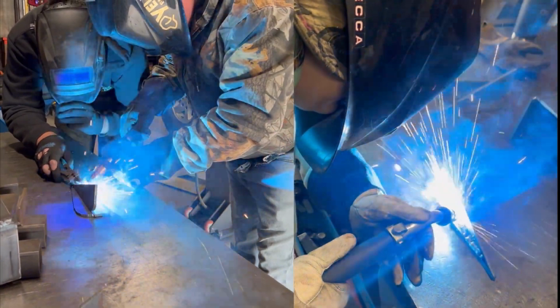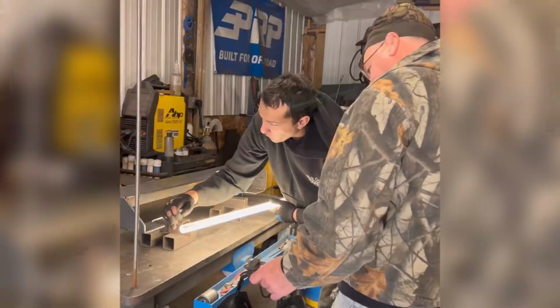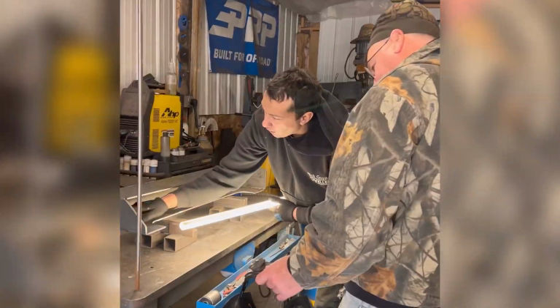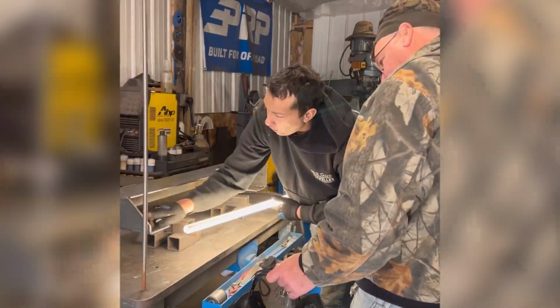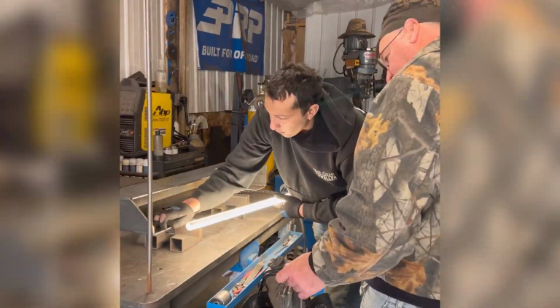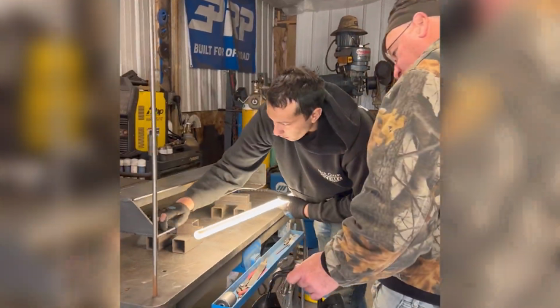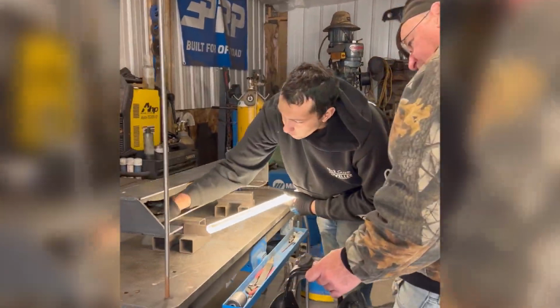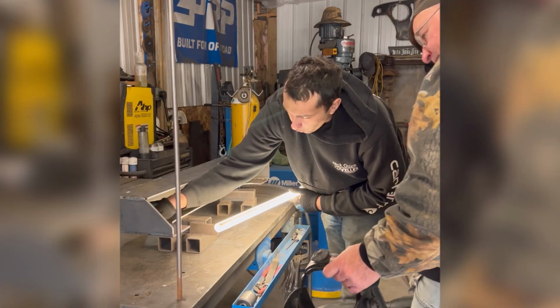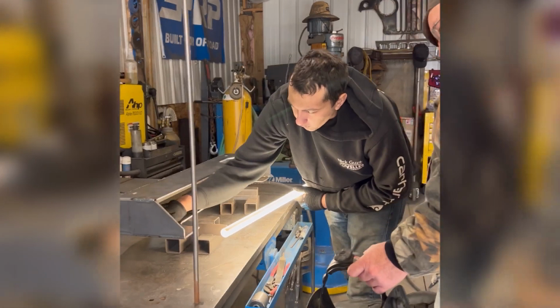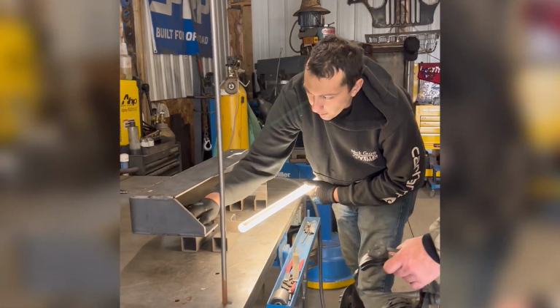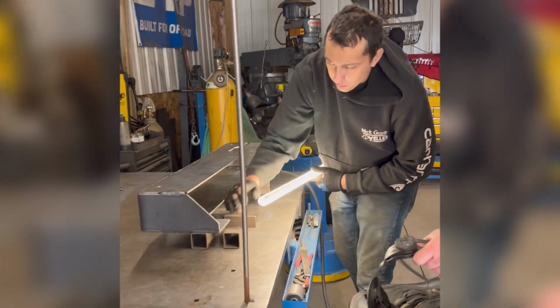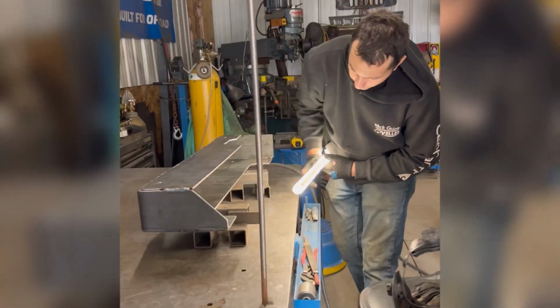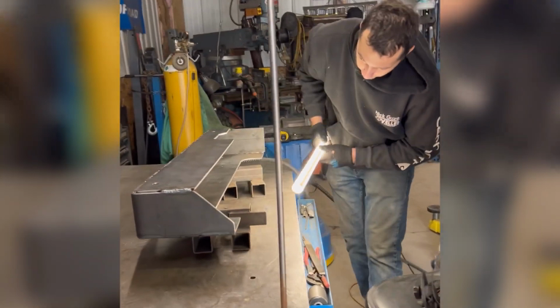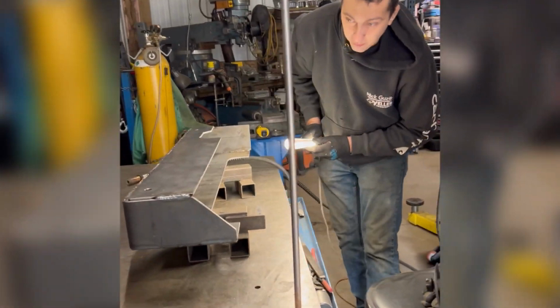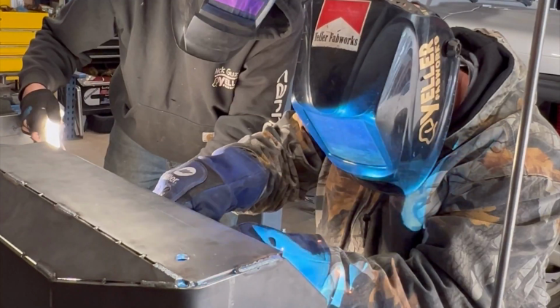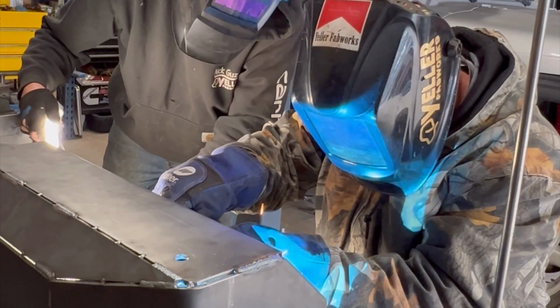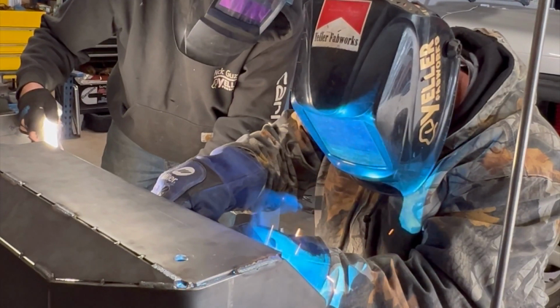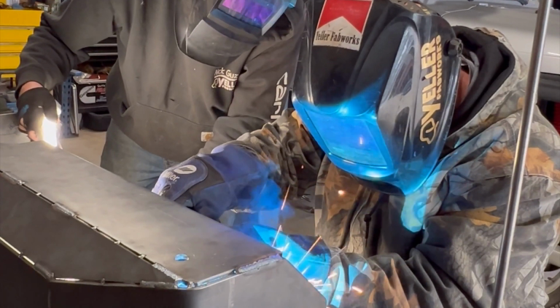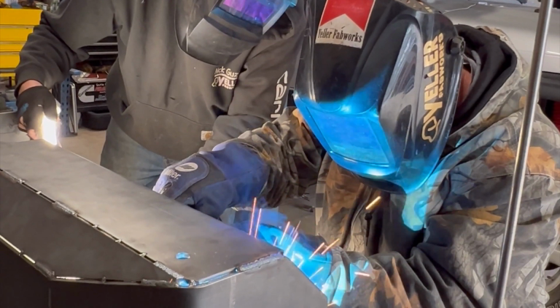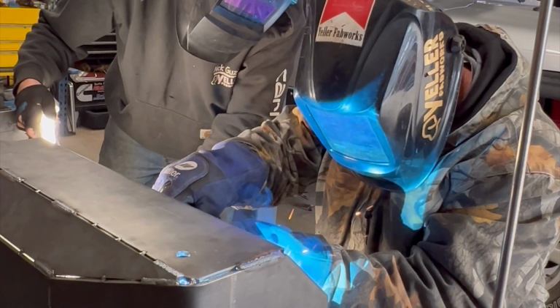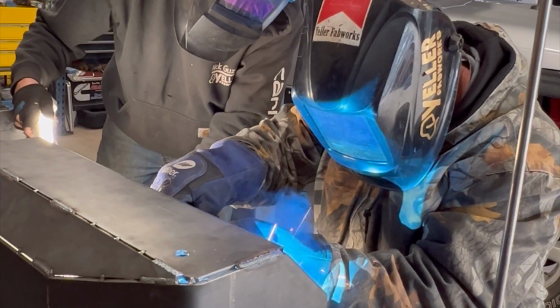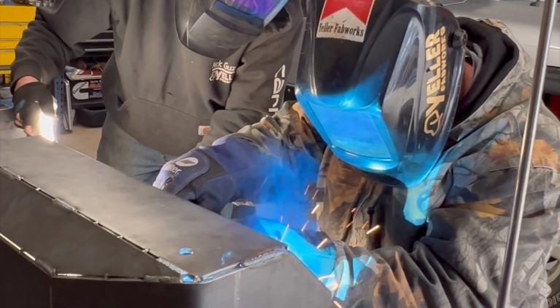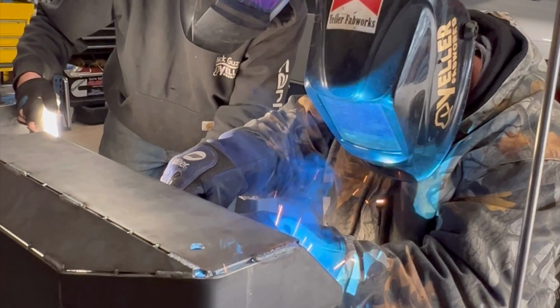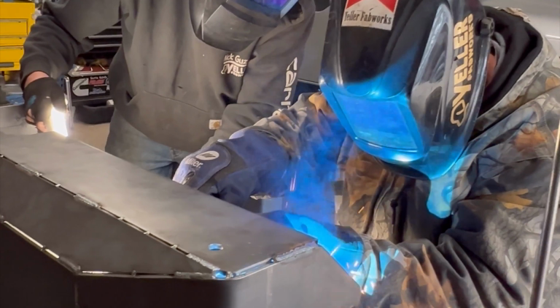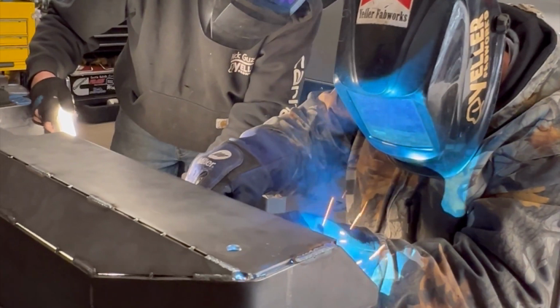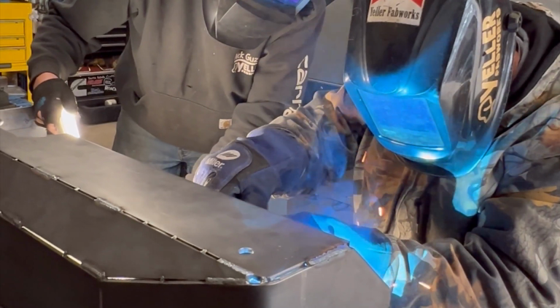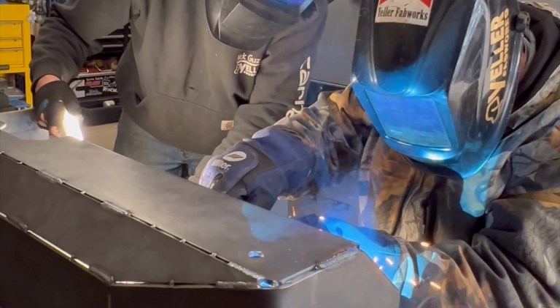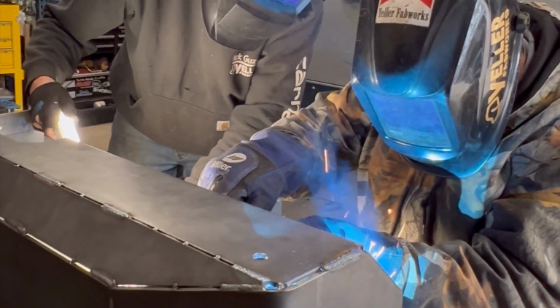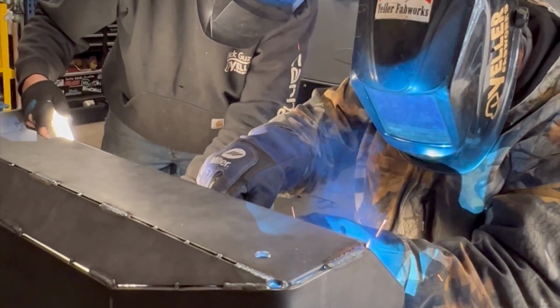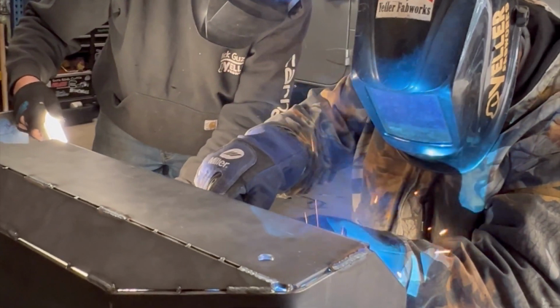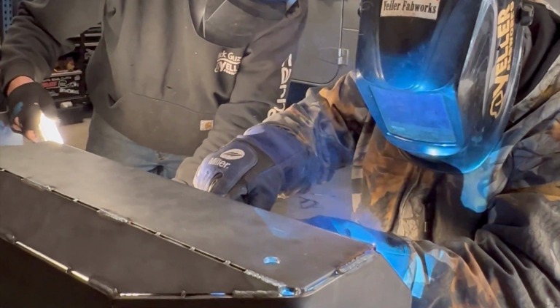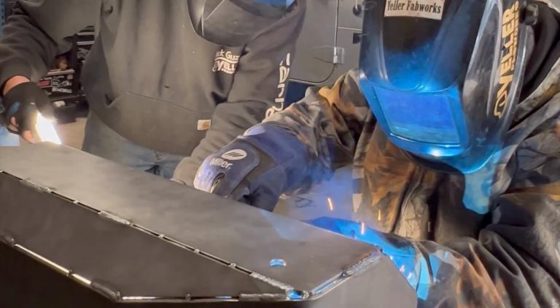Starting with a flat area and then working into that area there. Getting a custom handmade front bumper for Christmas is pretty cool, but being able to say that you welded a part of it — way cooler.